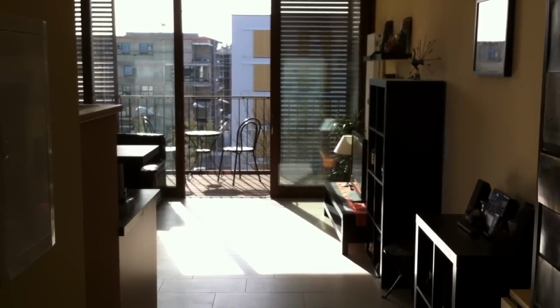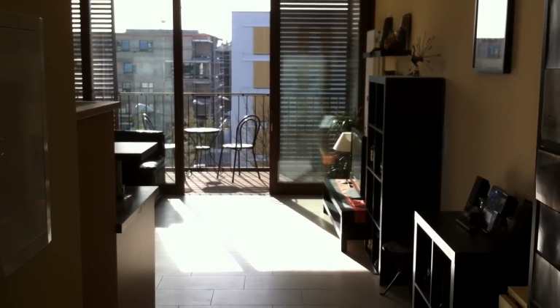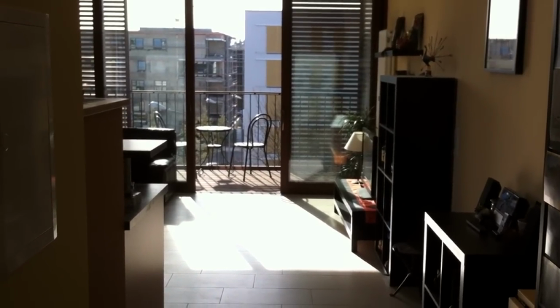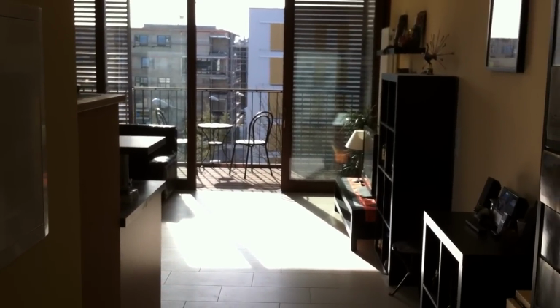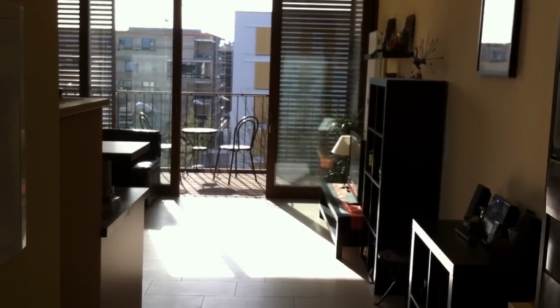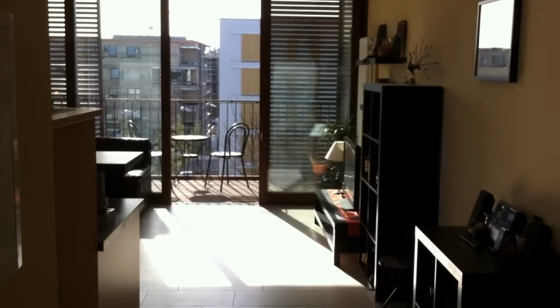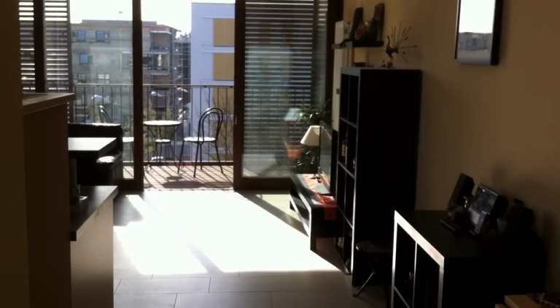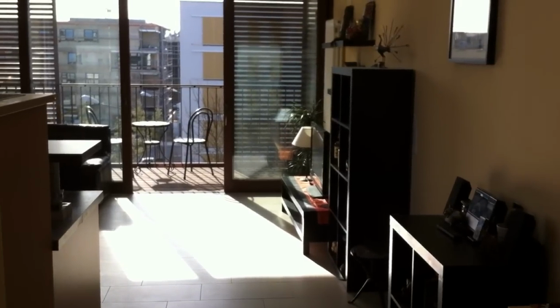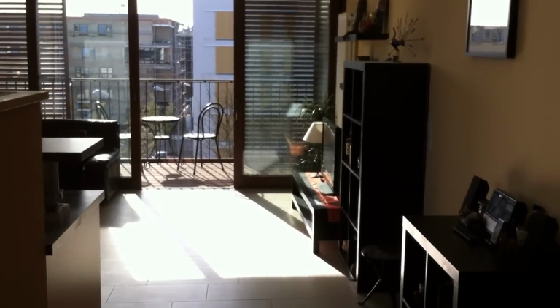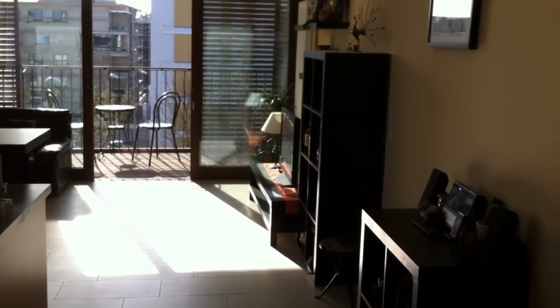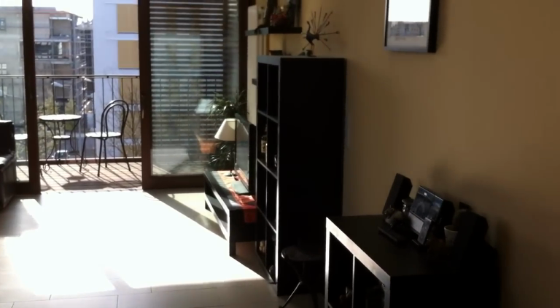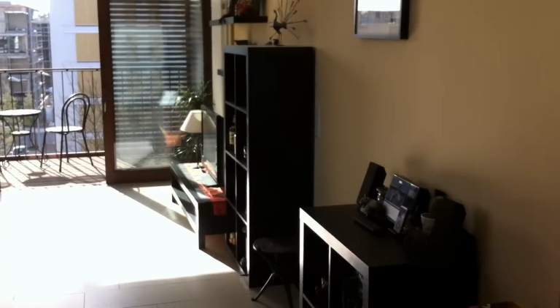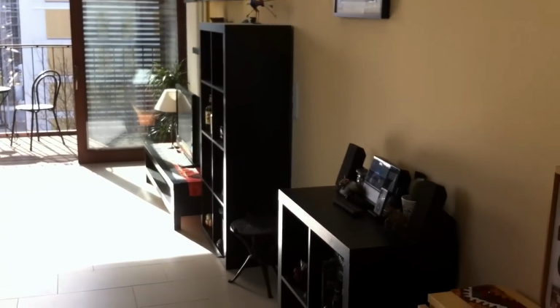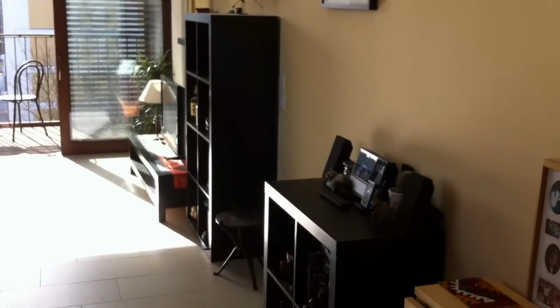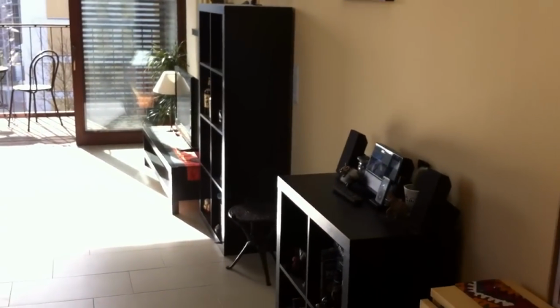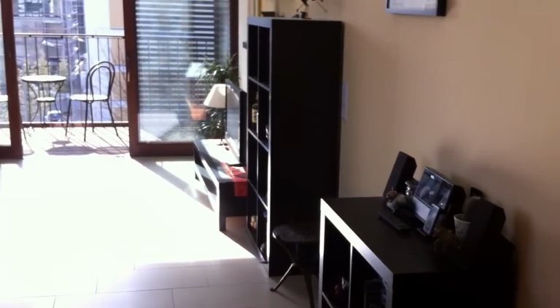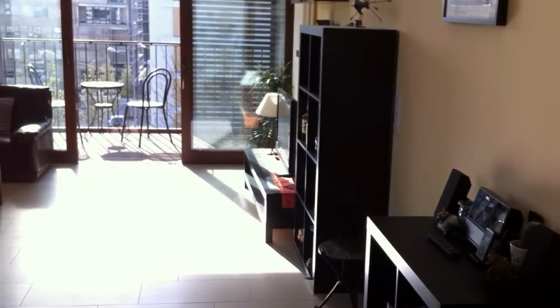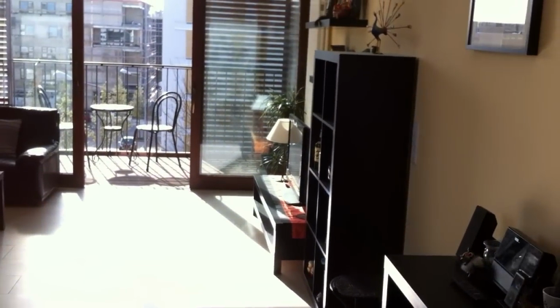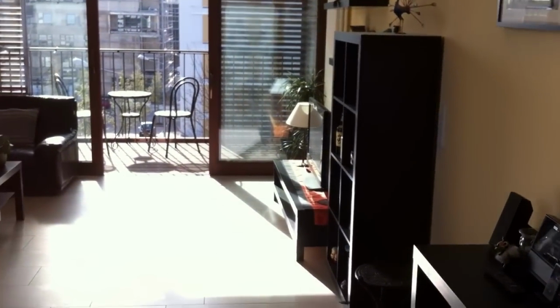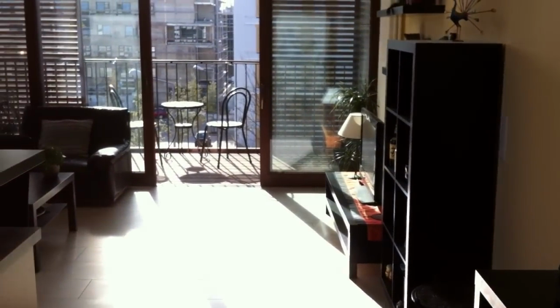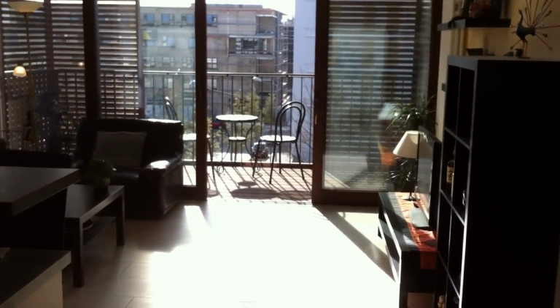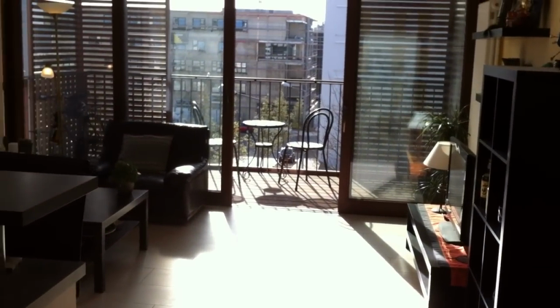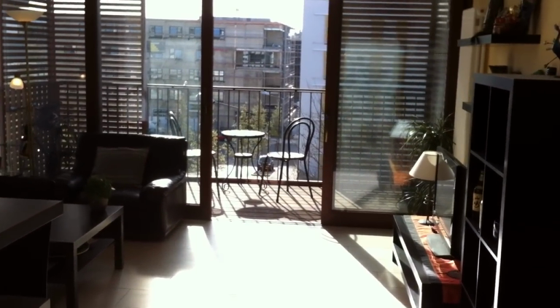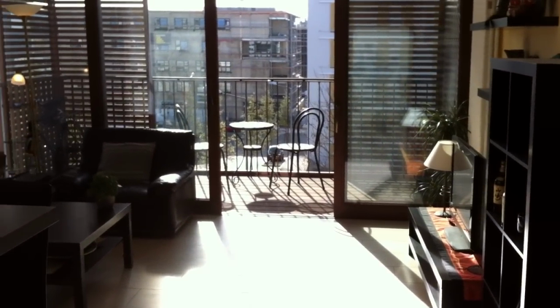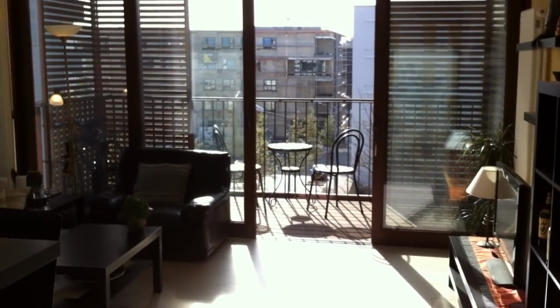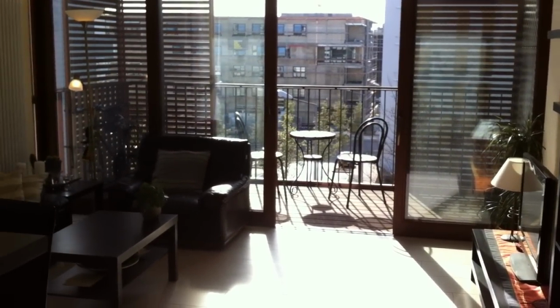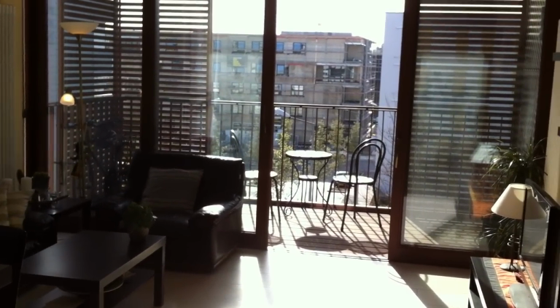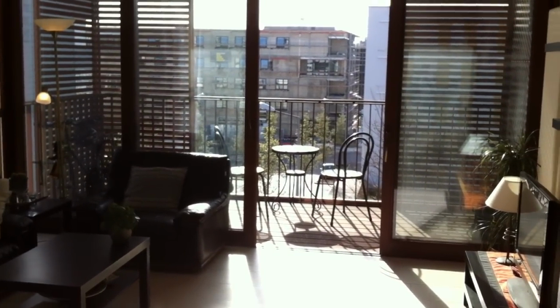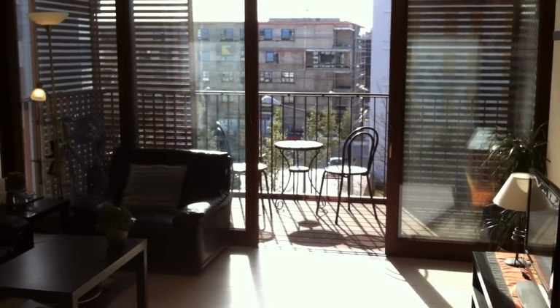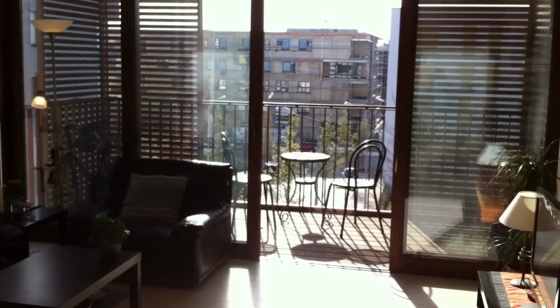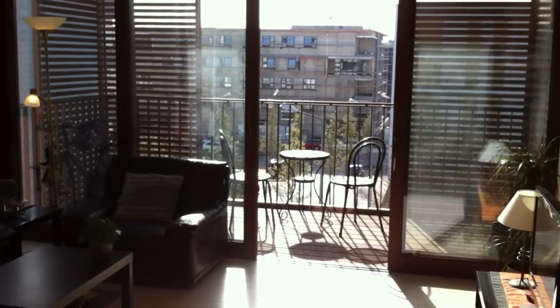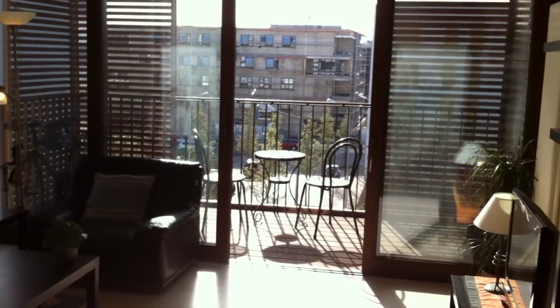Hi there, going to do a quick walkthrough of this flat. It's a one-bedroom, one-bath flat. As you can see, it has a pretty awesome view. The balcony is pretty big, it's about 12 square meters.